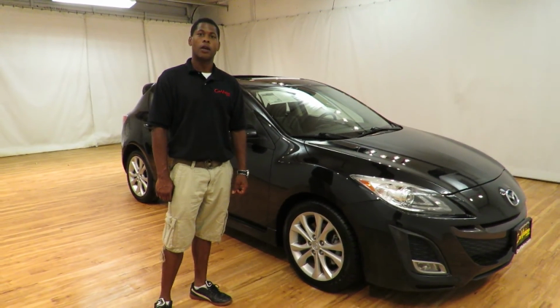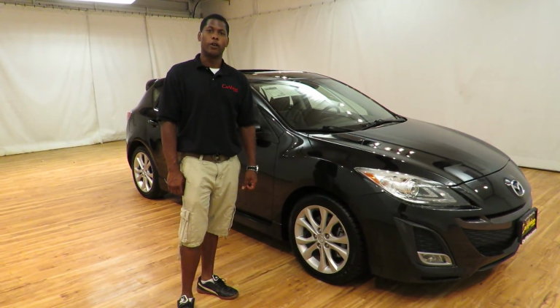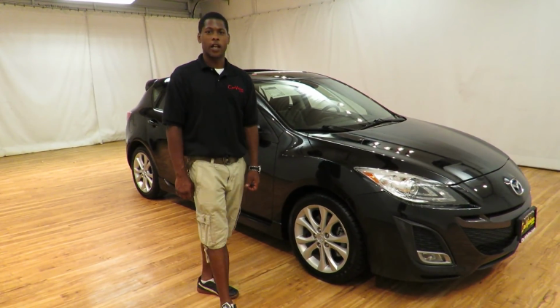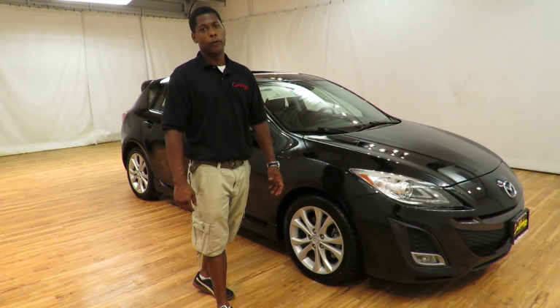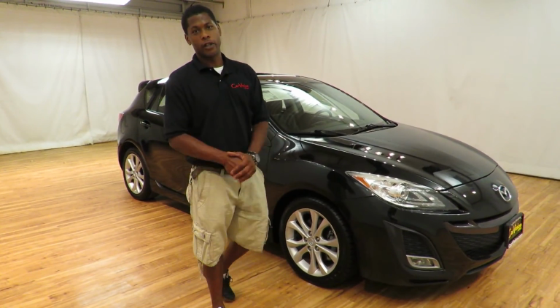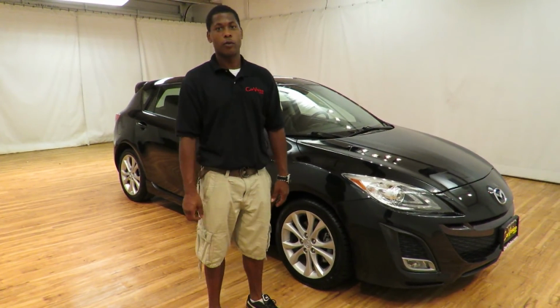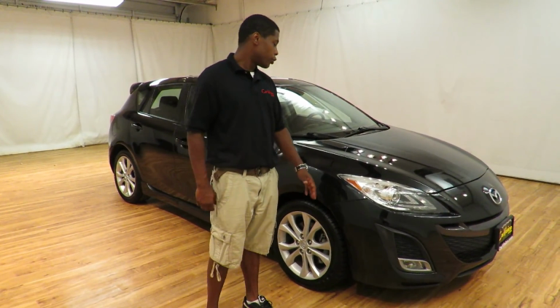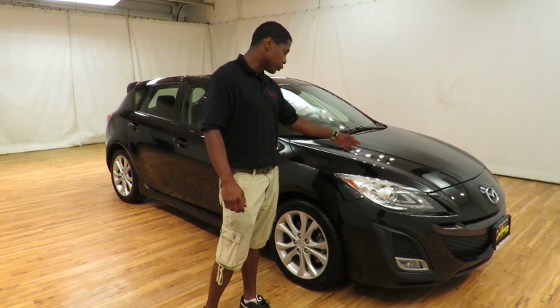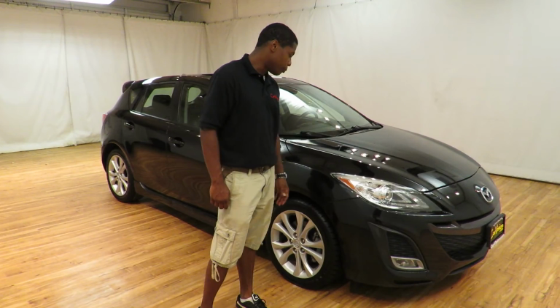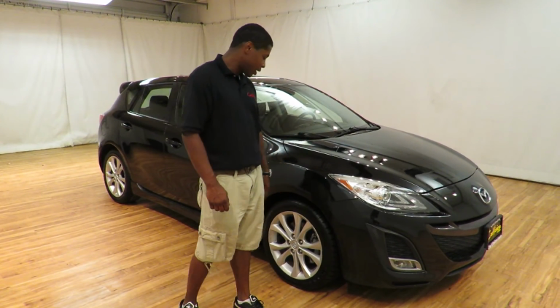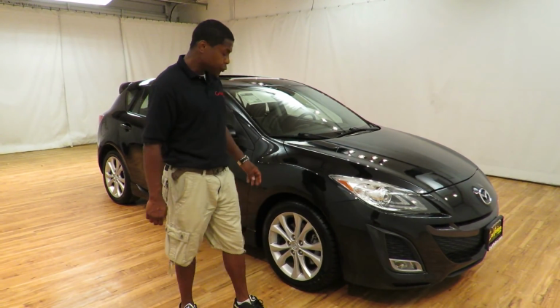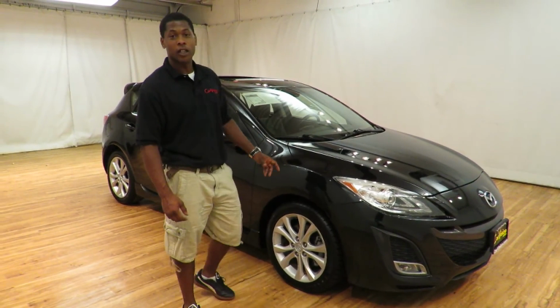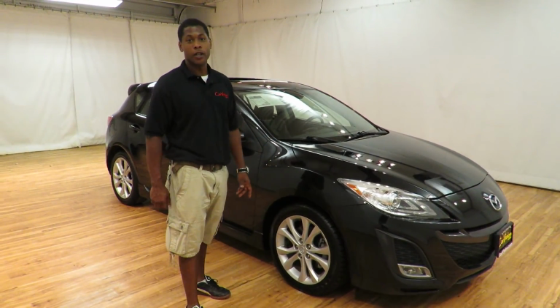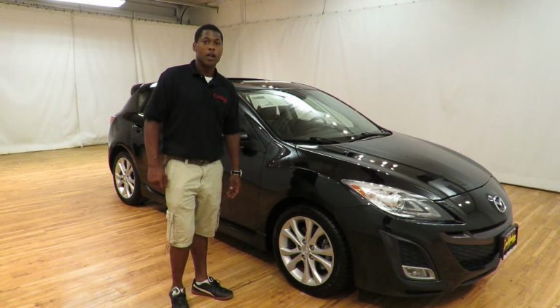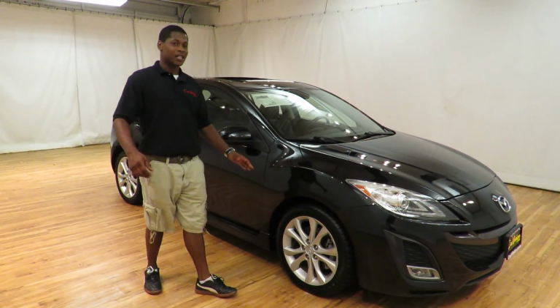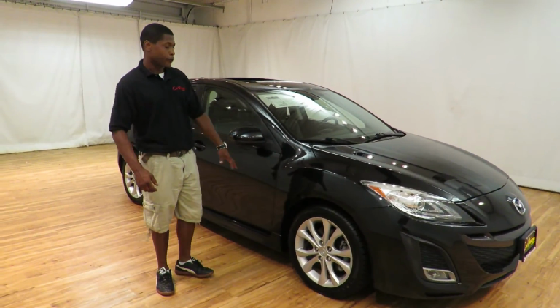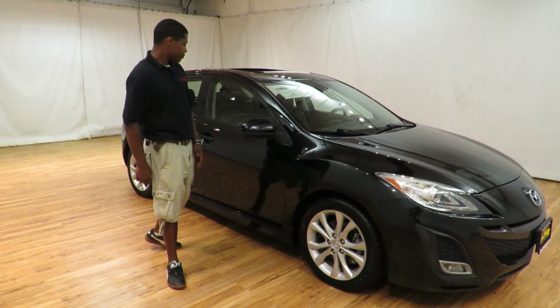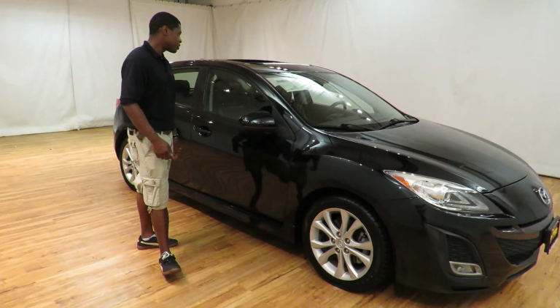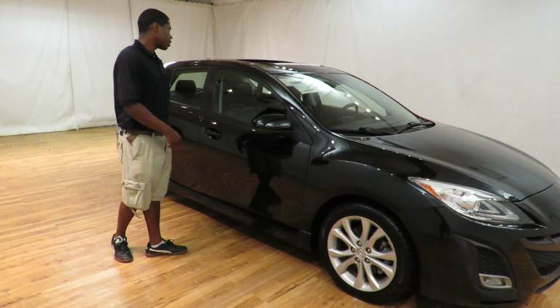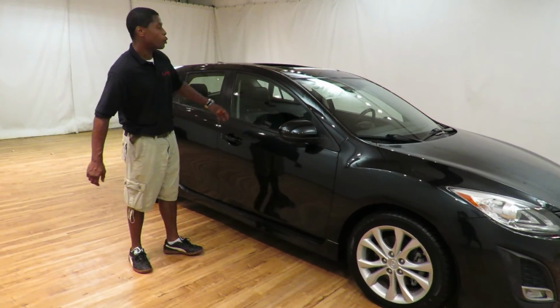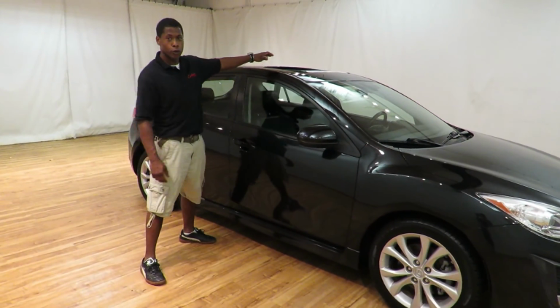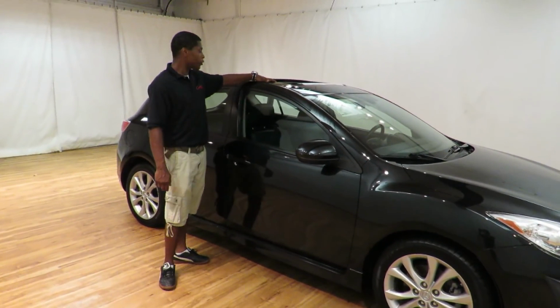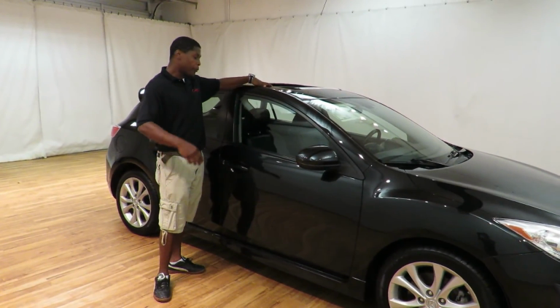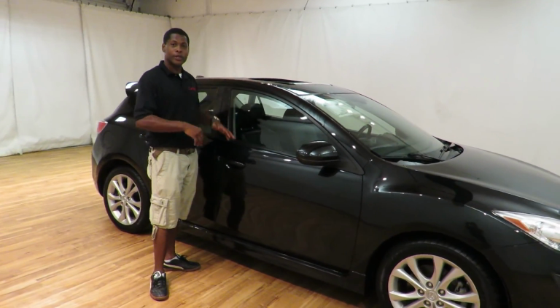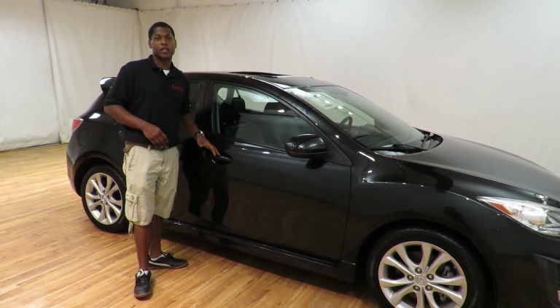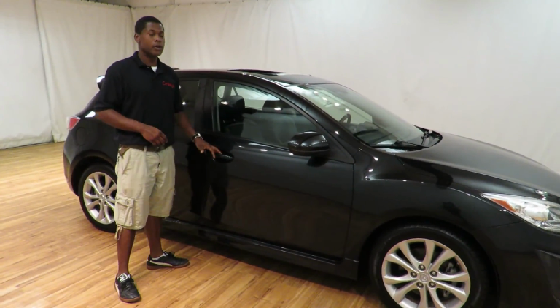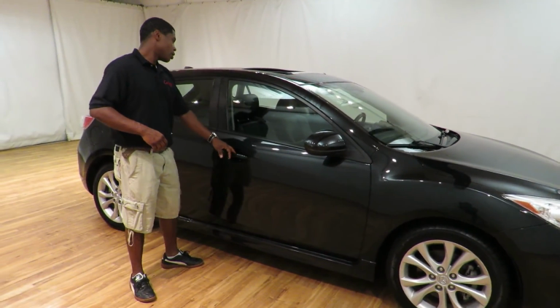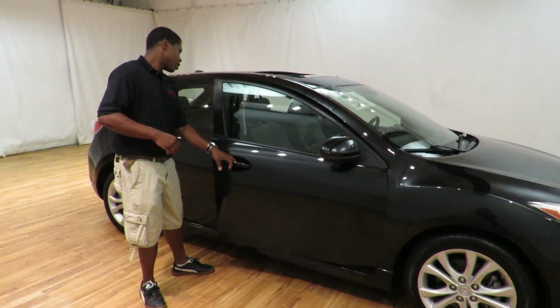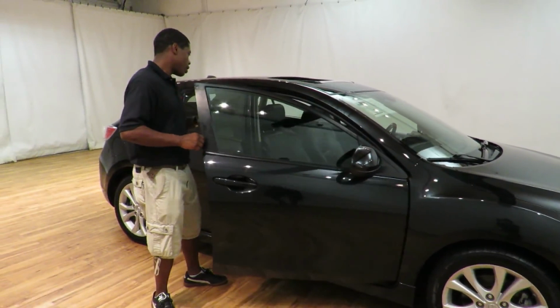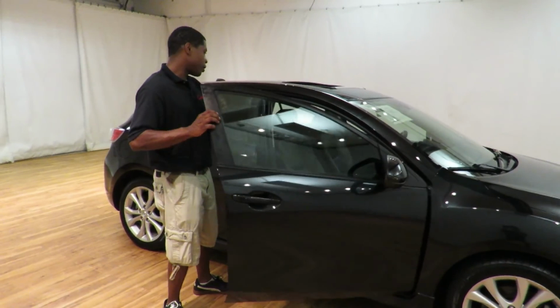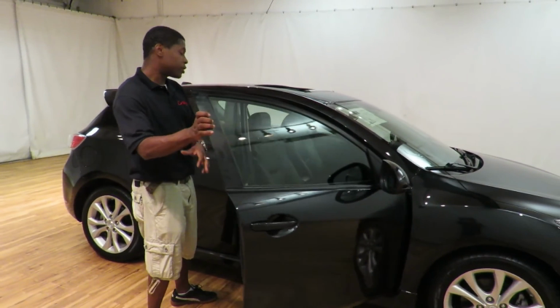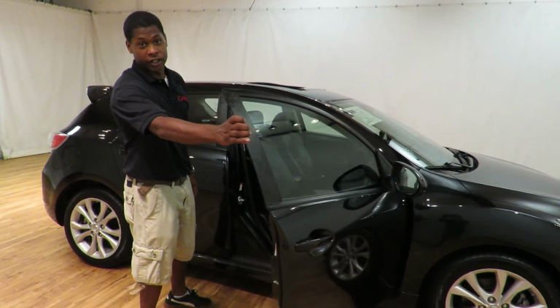How you doing? It's John again from CarVision. I'm going to show you this beautiful black 2011 Mazda 3 hatchback with moonroof, premium sound system, and stick shift.